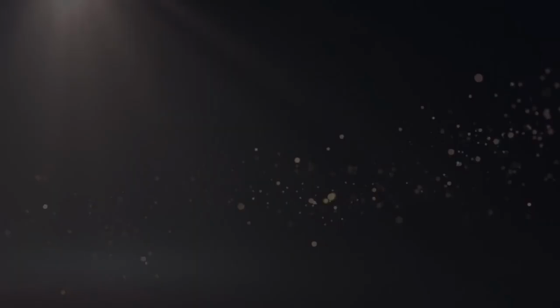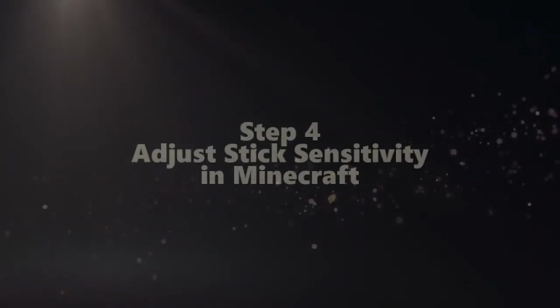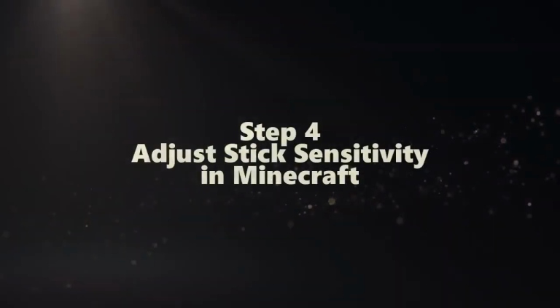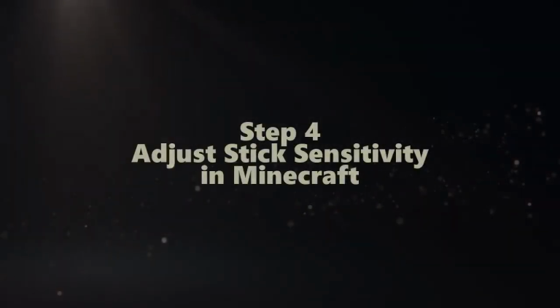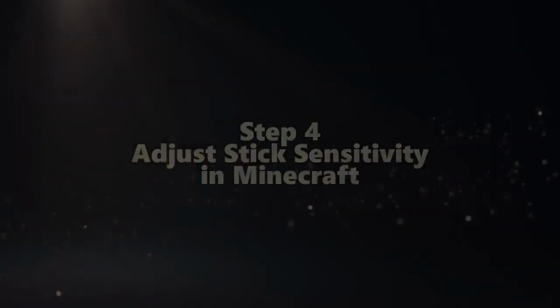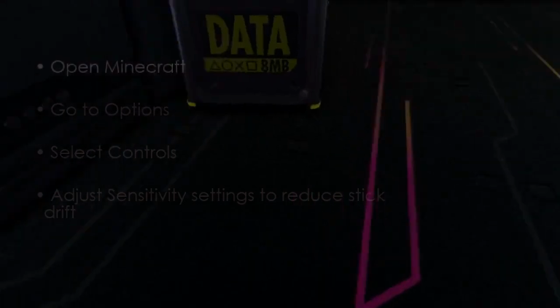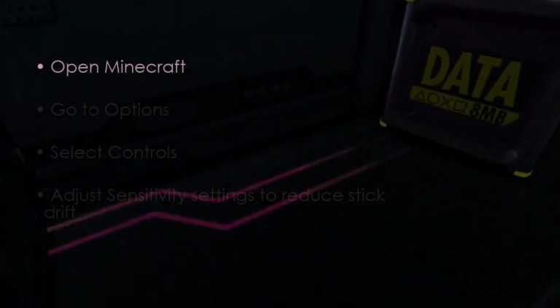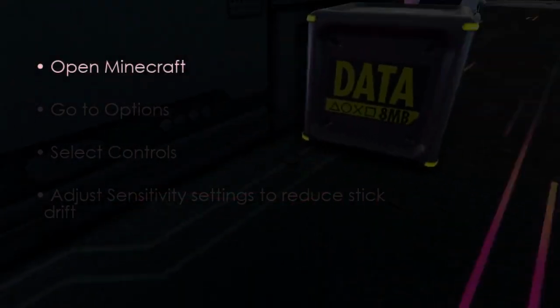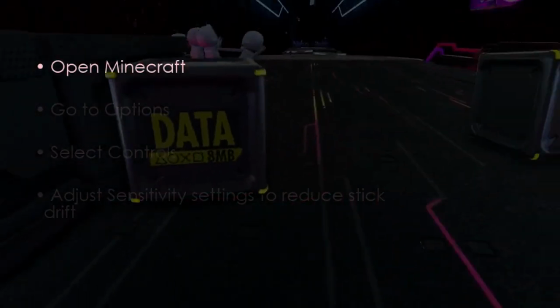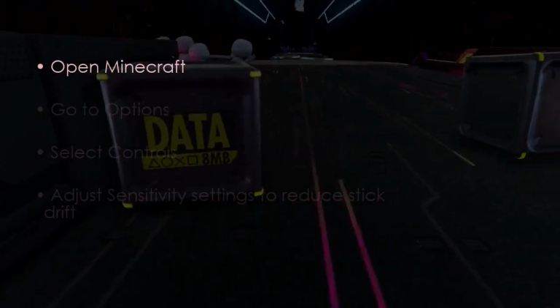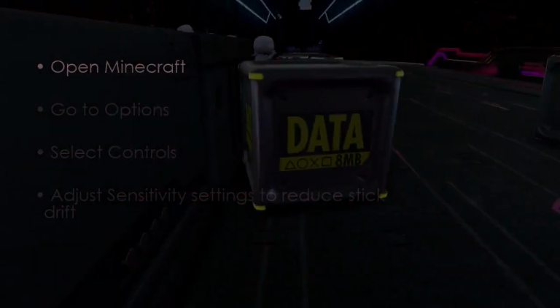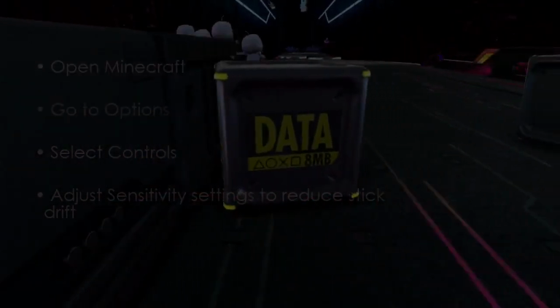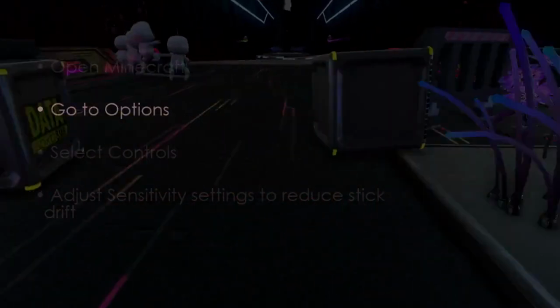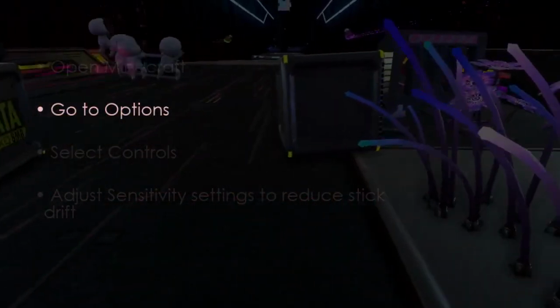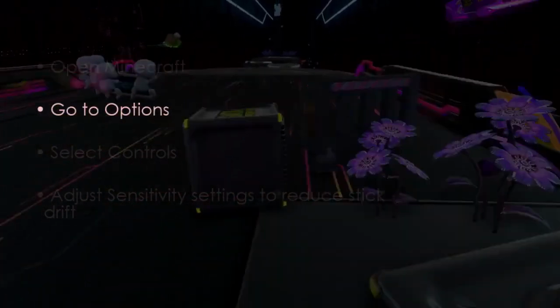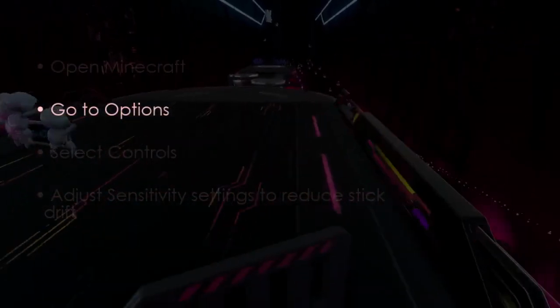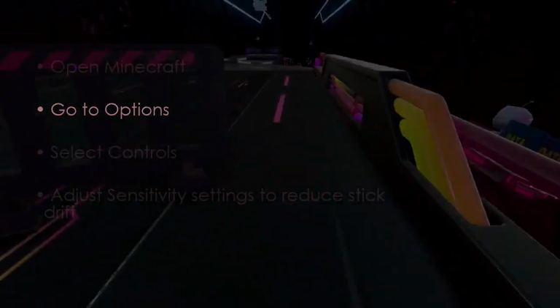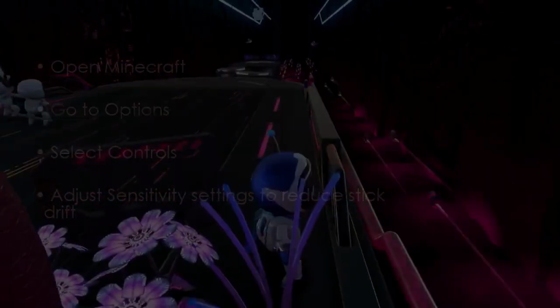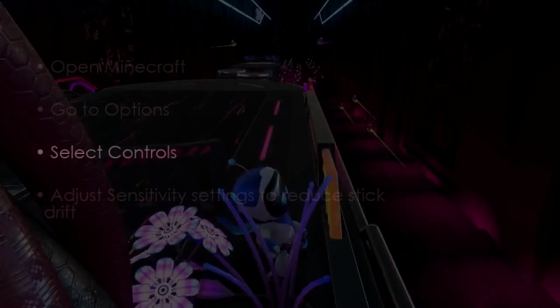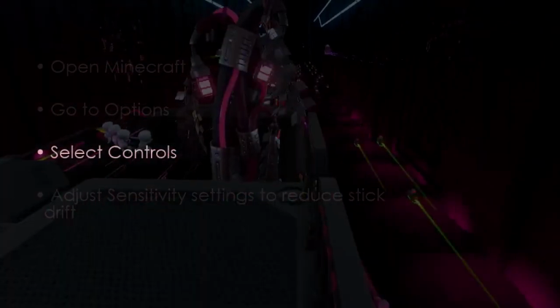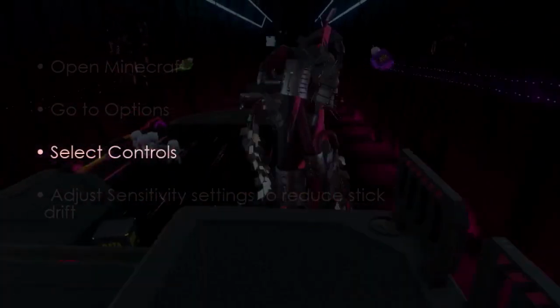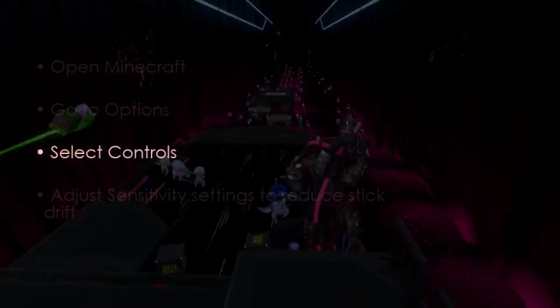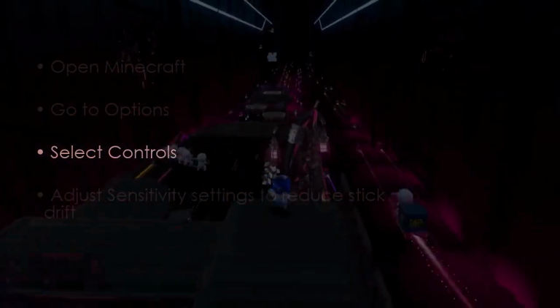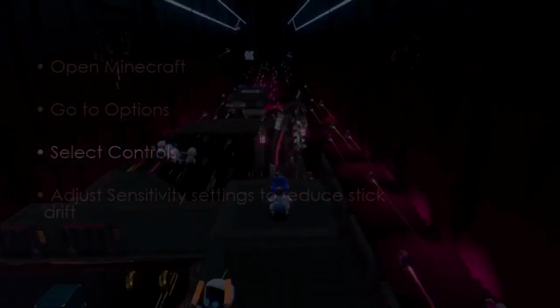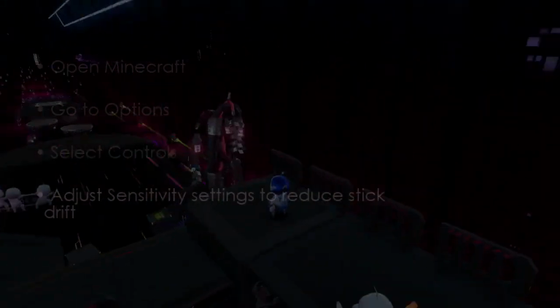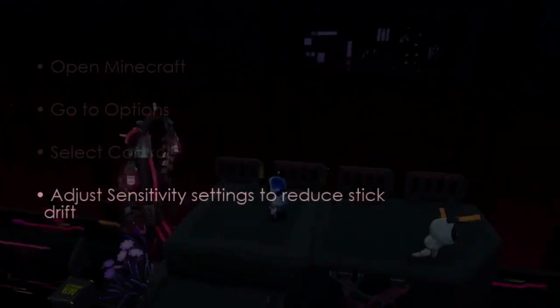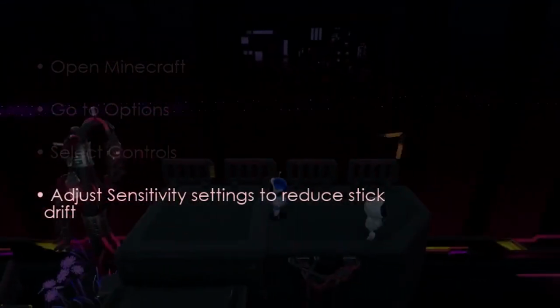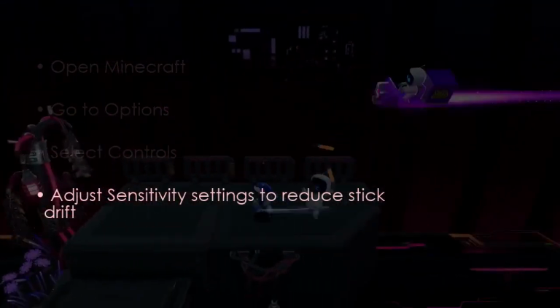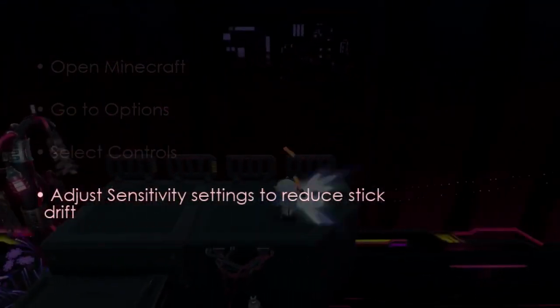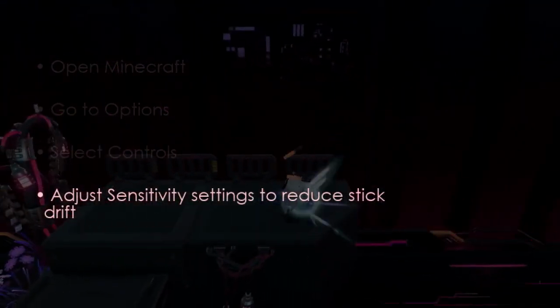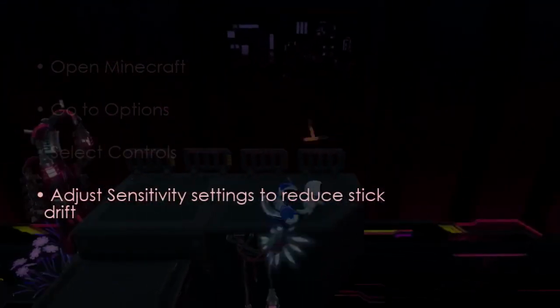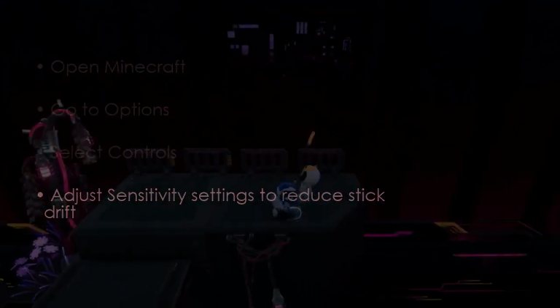Next, adjust stick sensitivity in Minecraft. Open Minecraft, then go to options. Select controls, and adjust sensitivity settings to reduce stick drift.